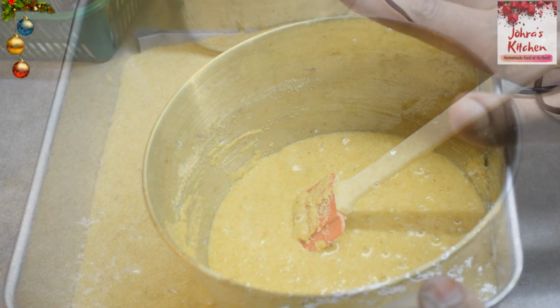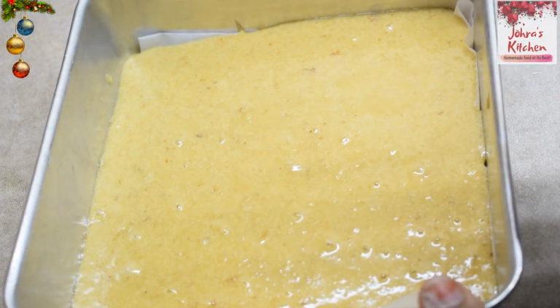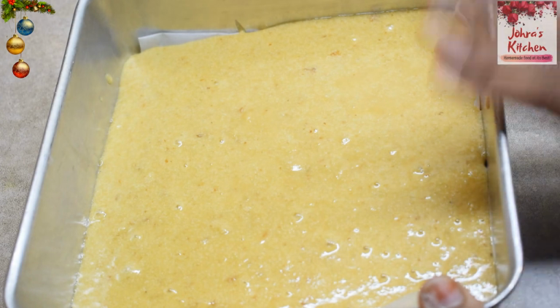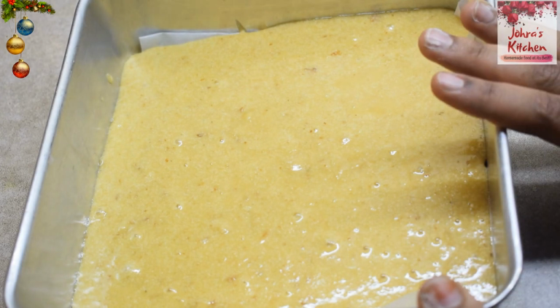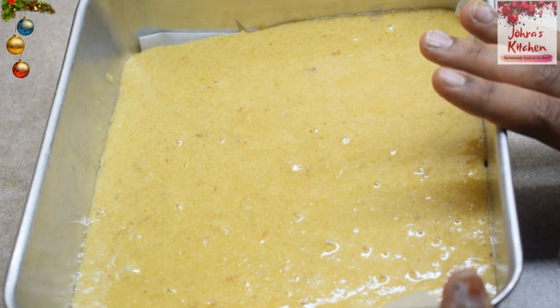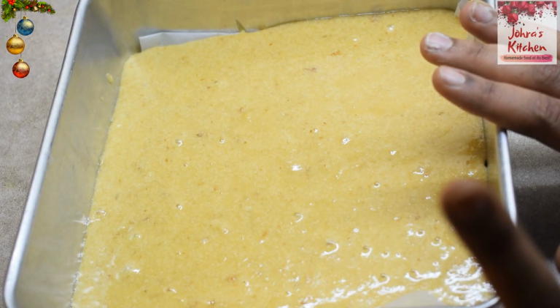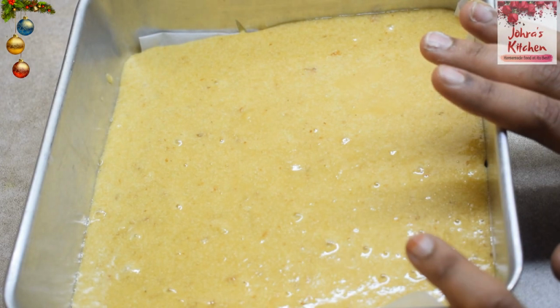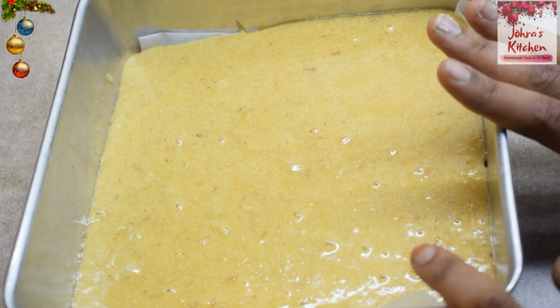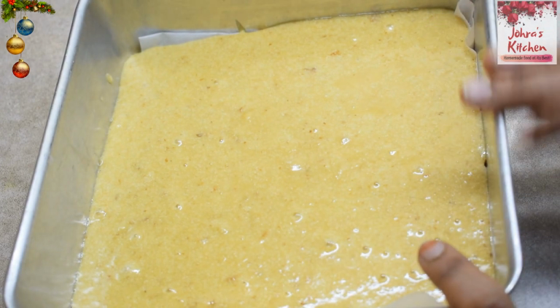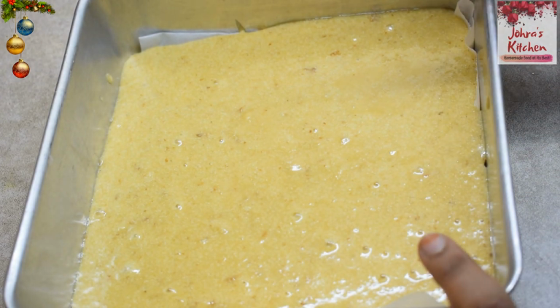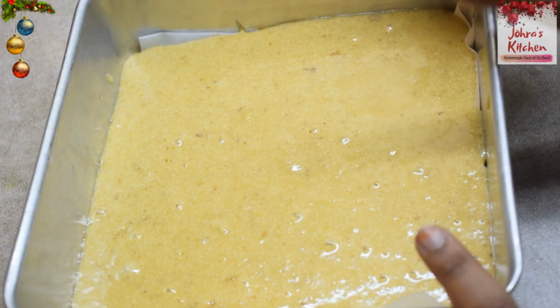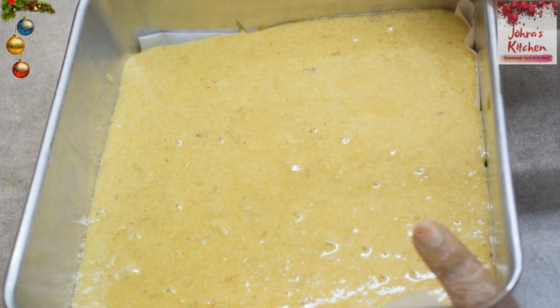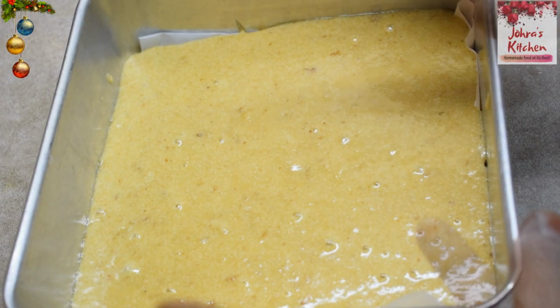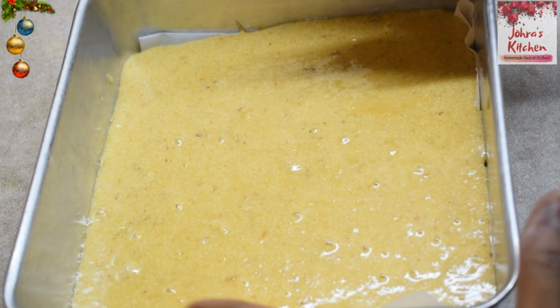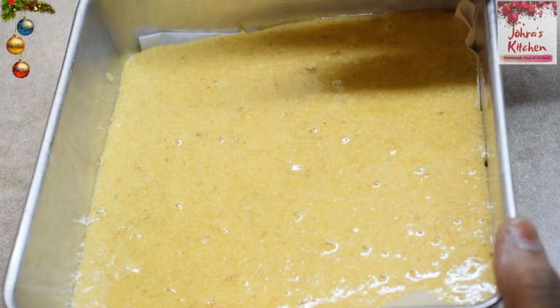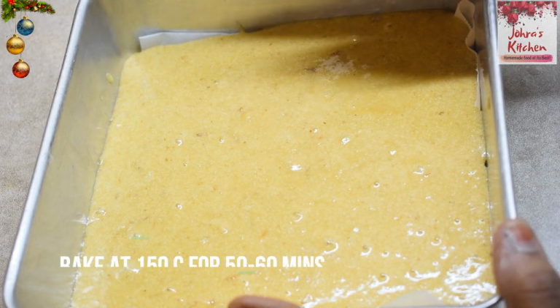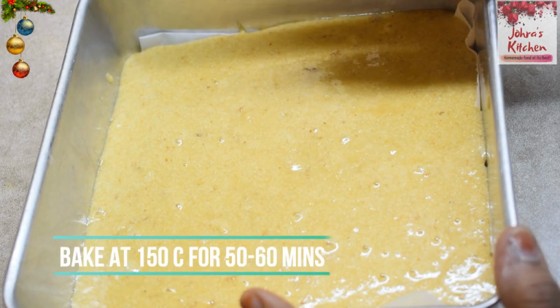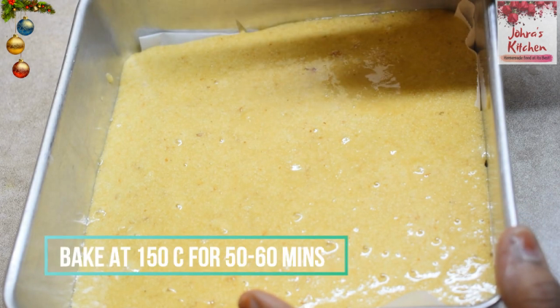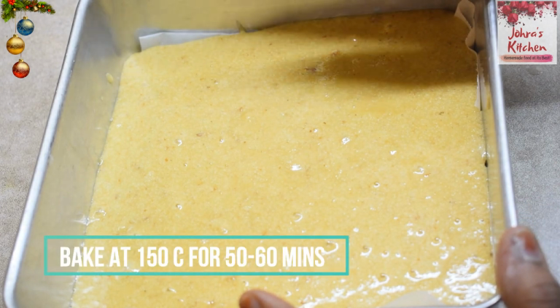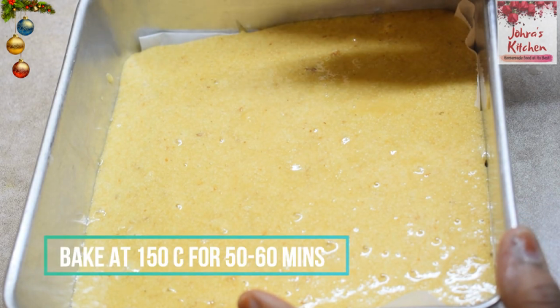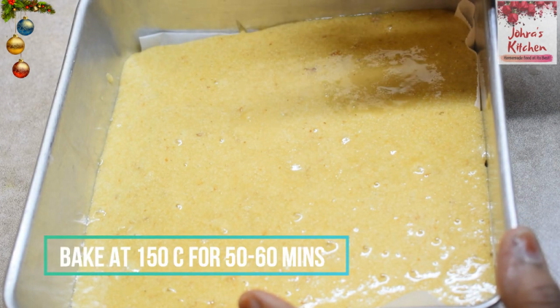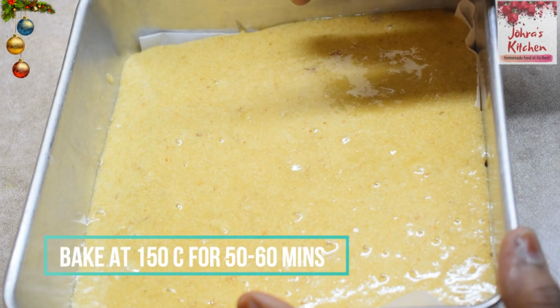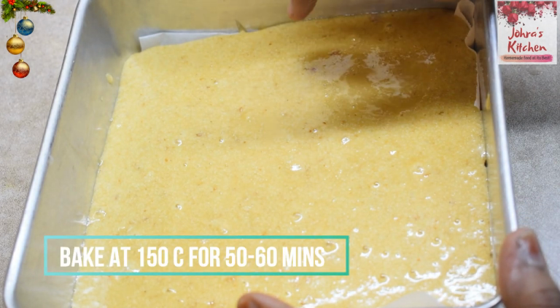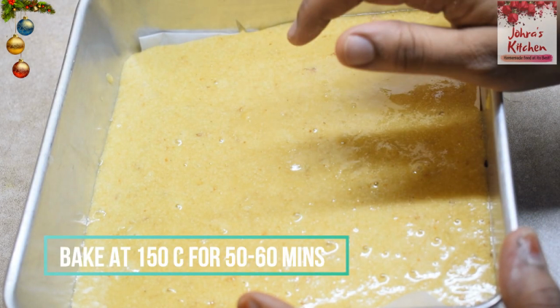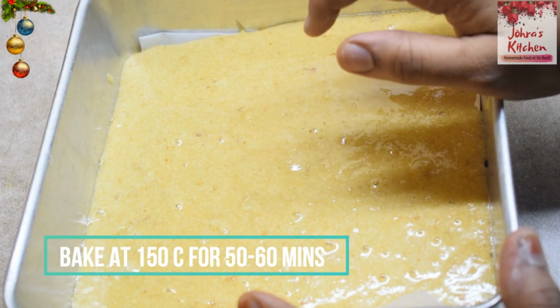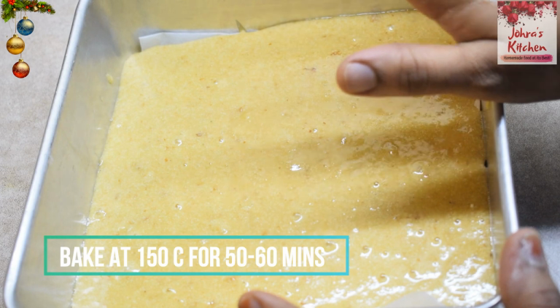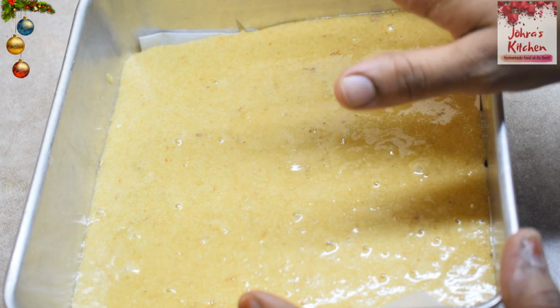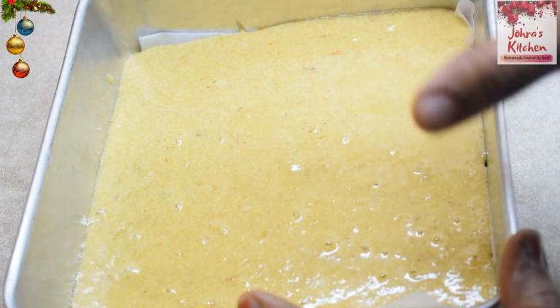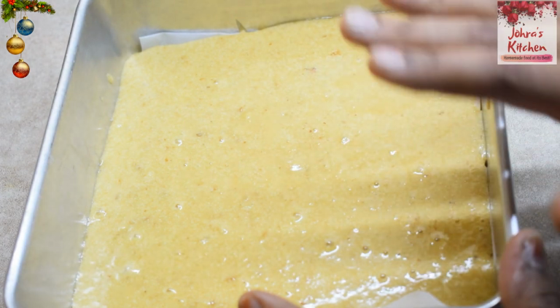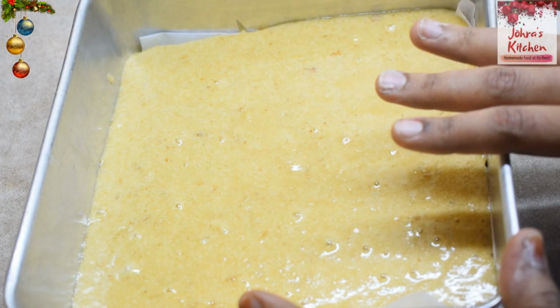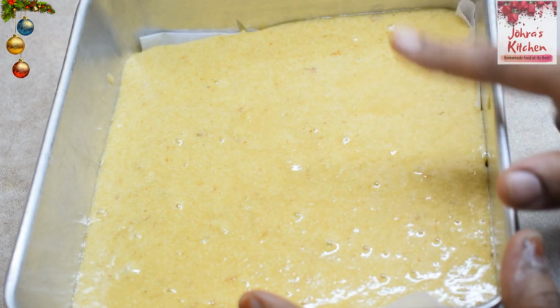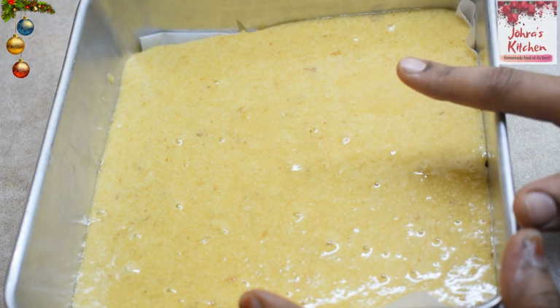This is a 6-inch pan. The cake is baked for 150 to 60 minutes. It's ready to go into the oven.